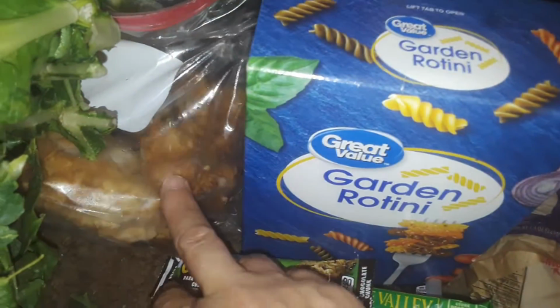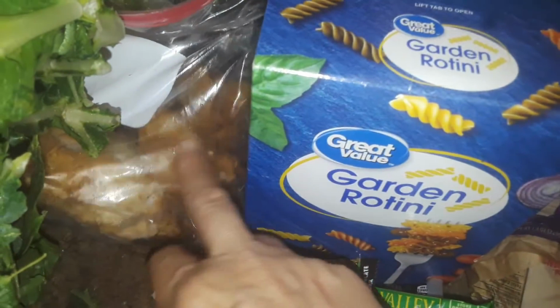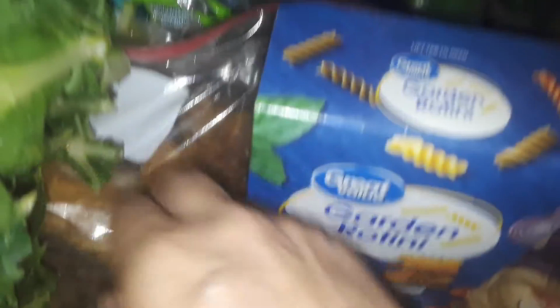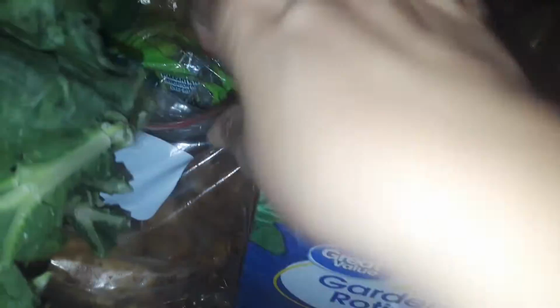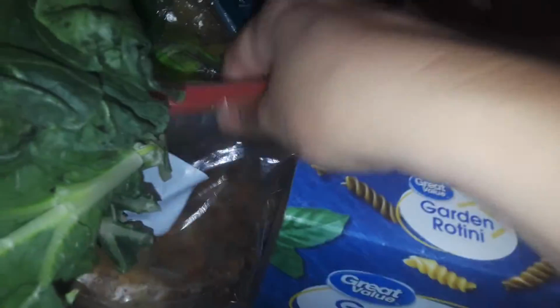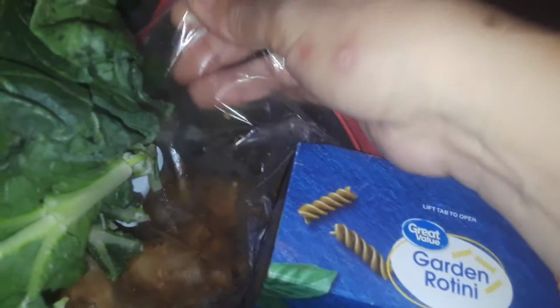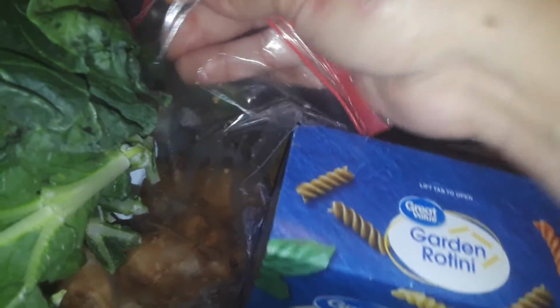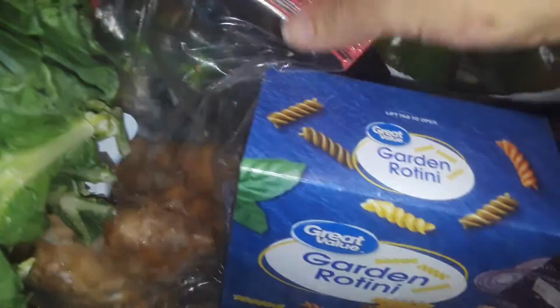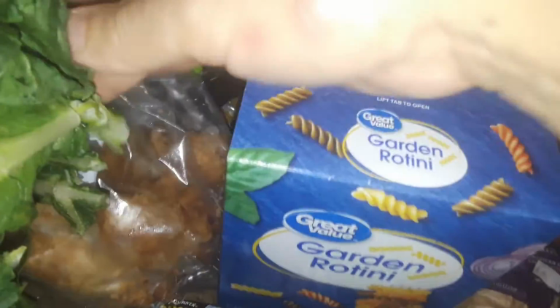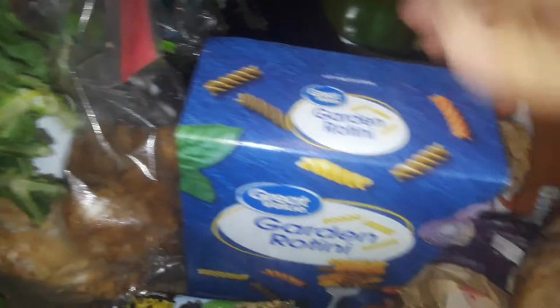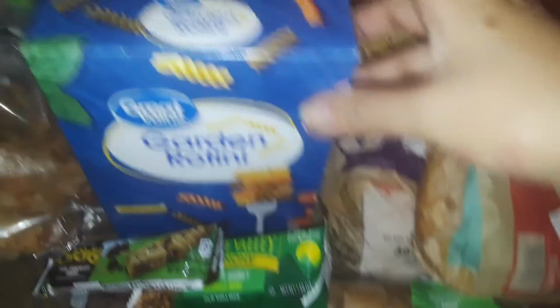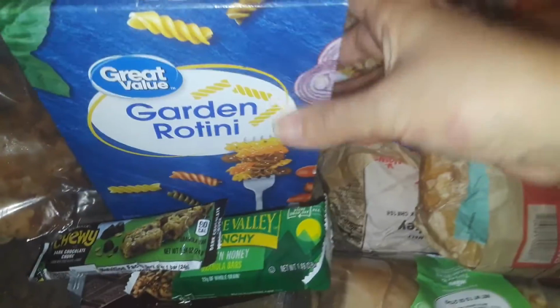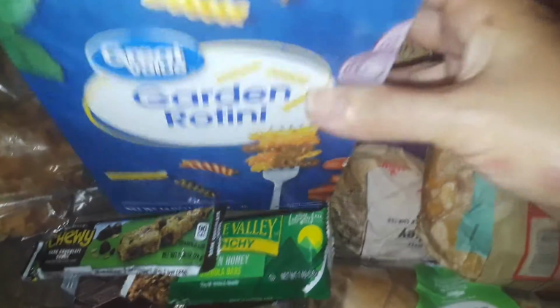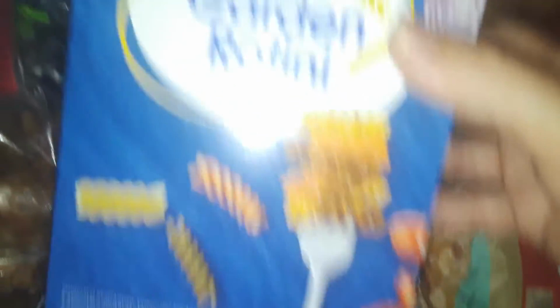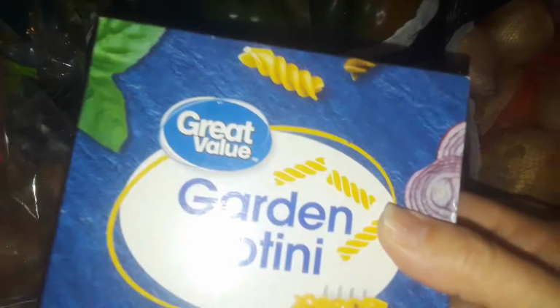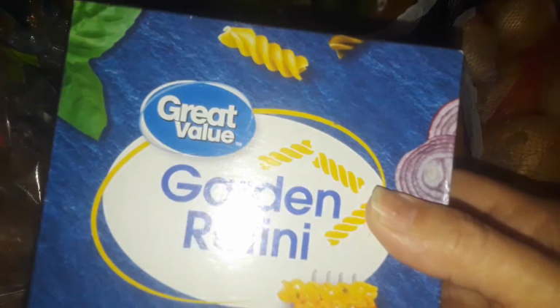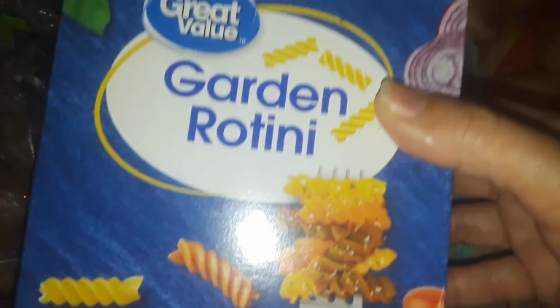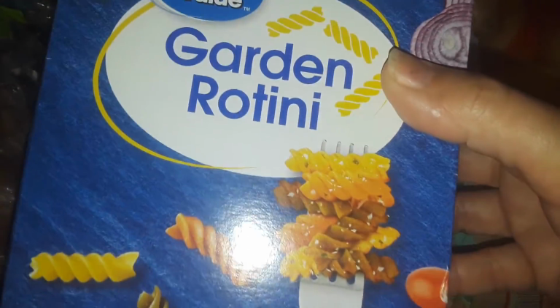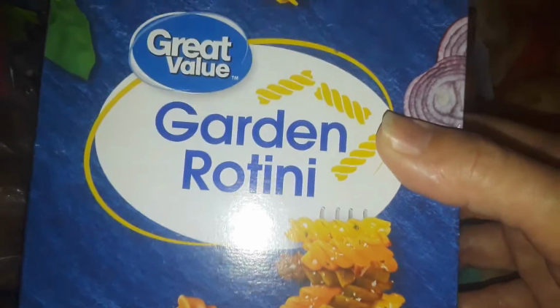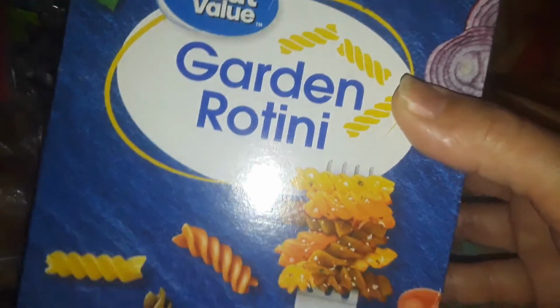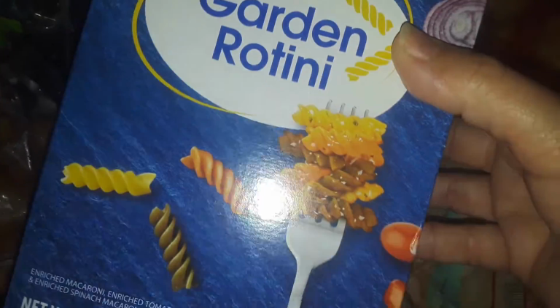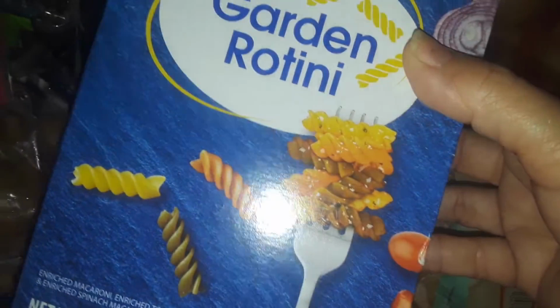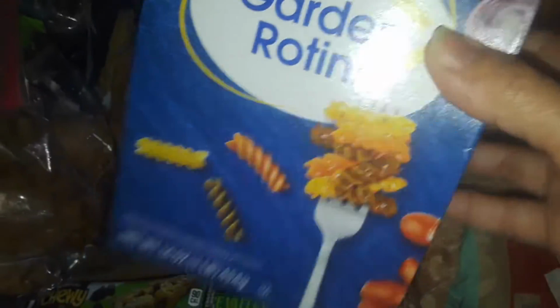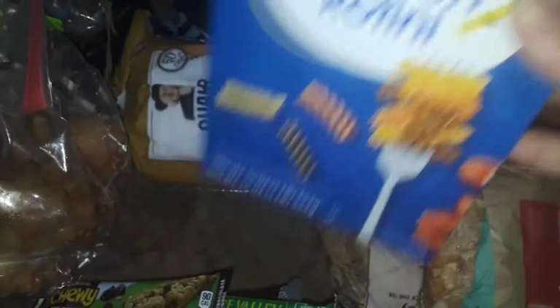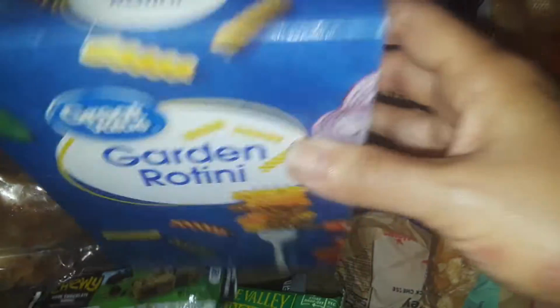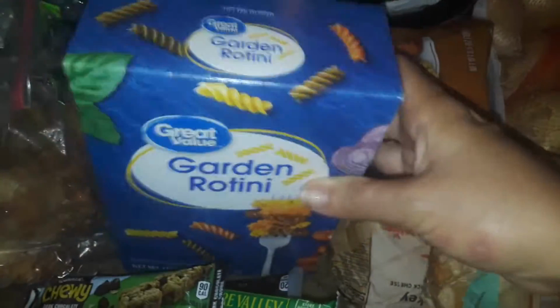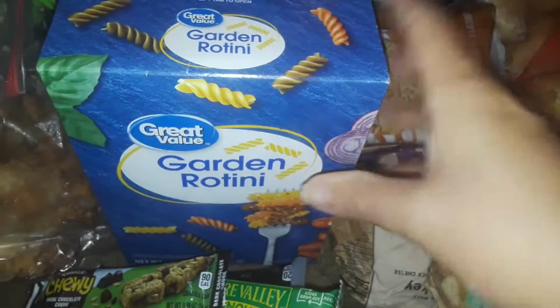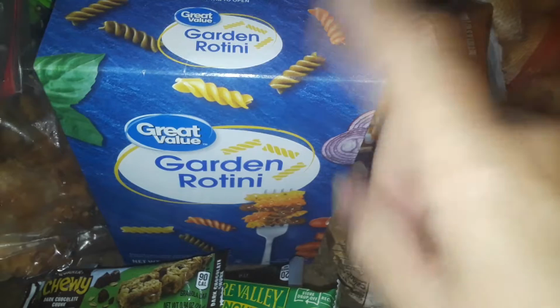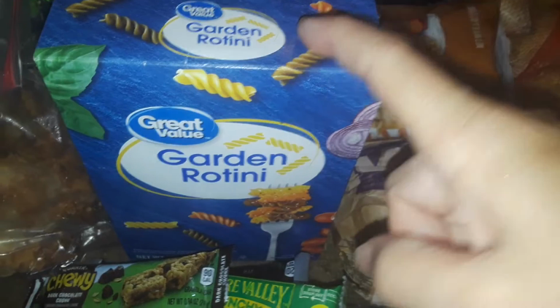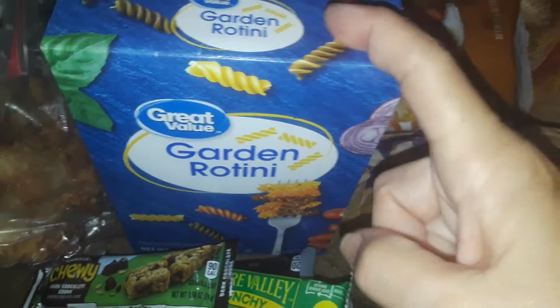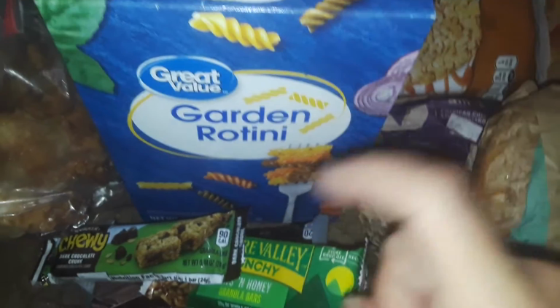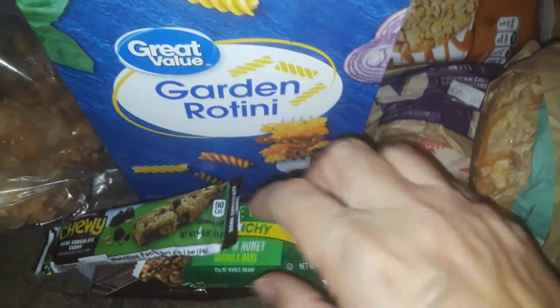I got a bag right here of breaded fried chicken. I got this for free. You can tell this one's from Walmart. This is the Garden Rotini. Love that pasta. I like to make pasta salad with that.